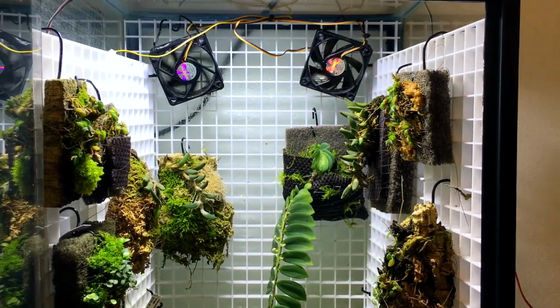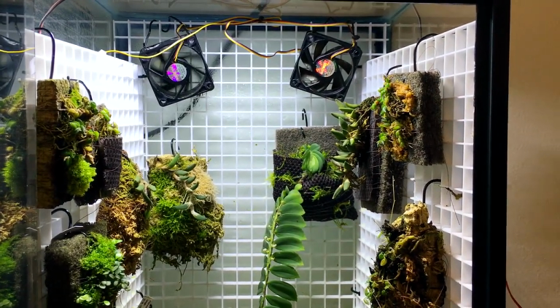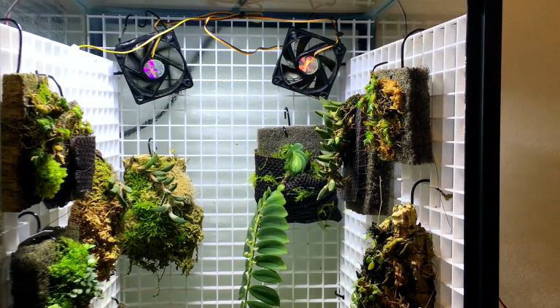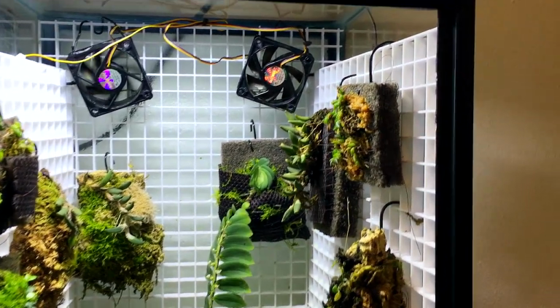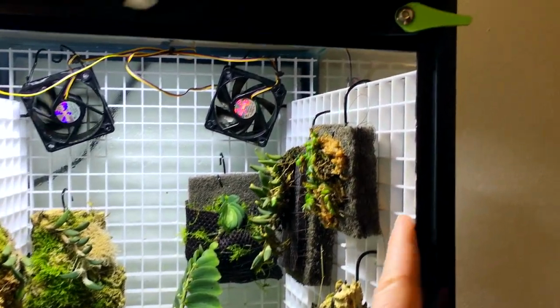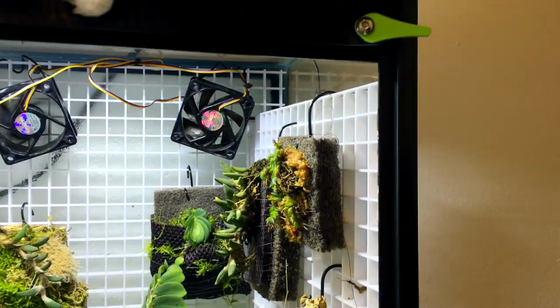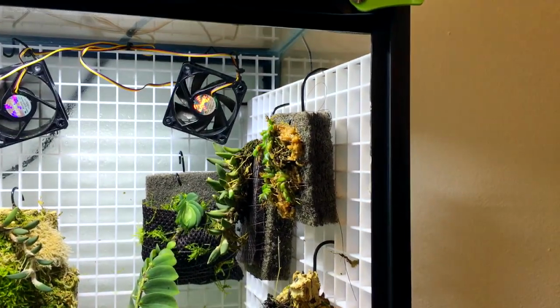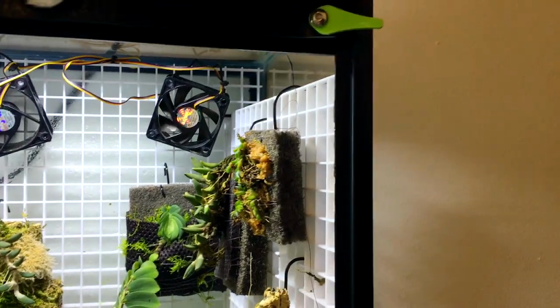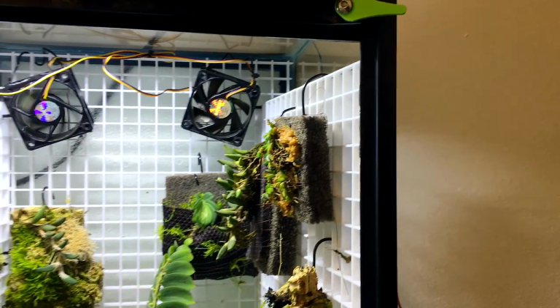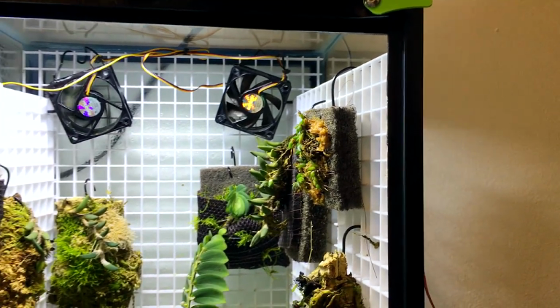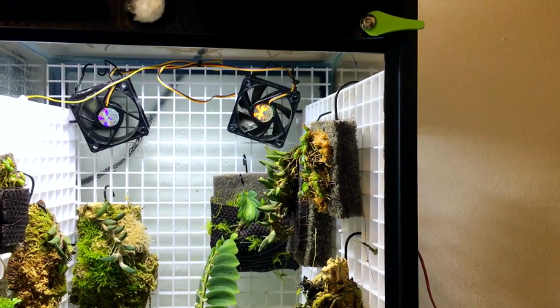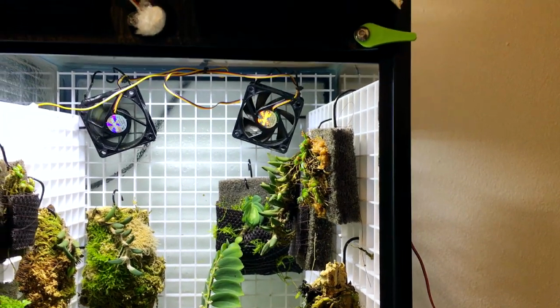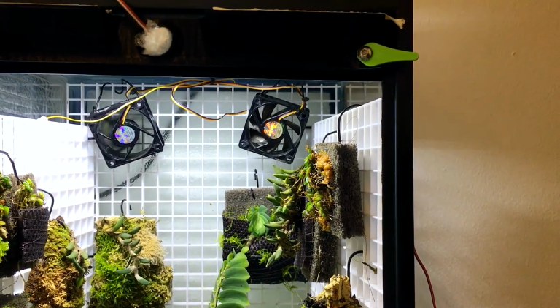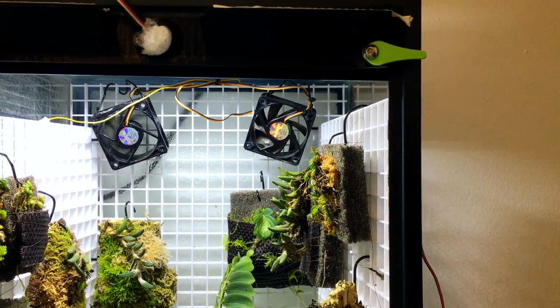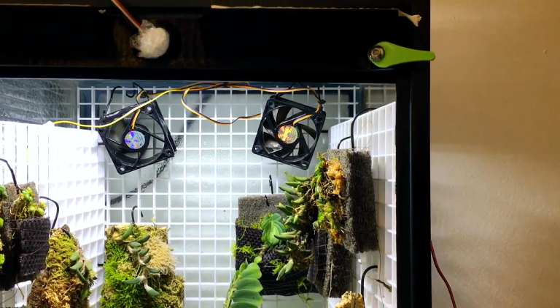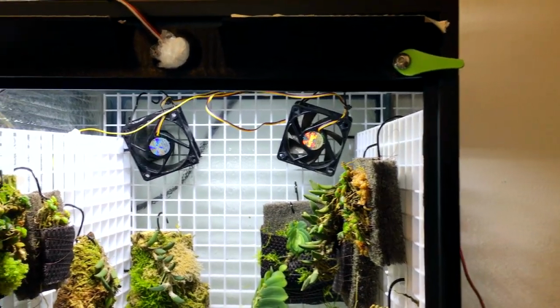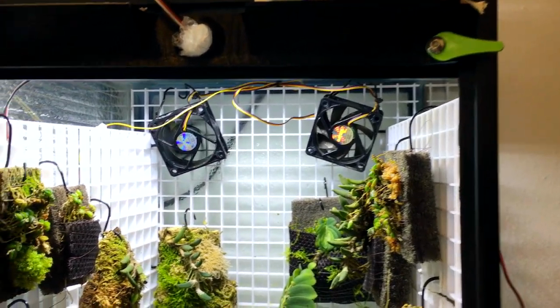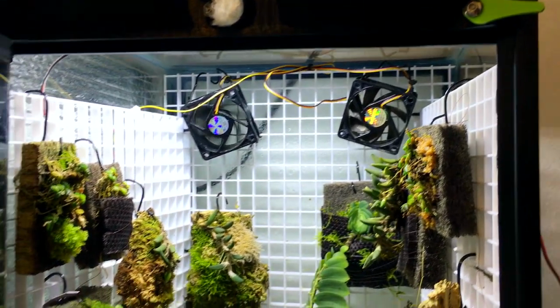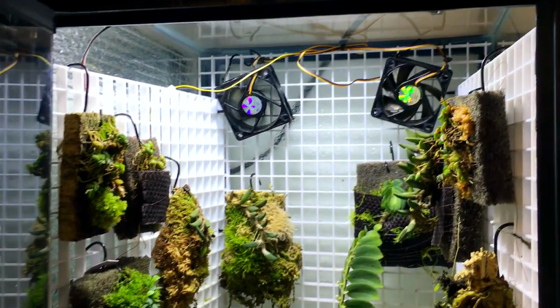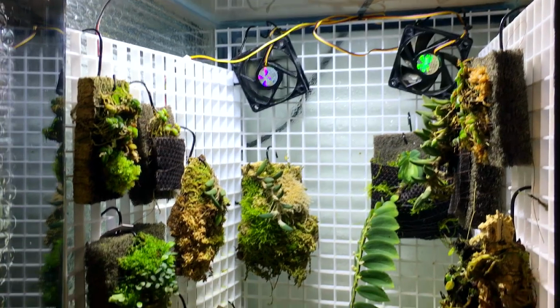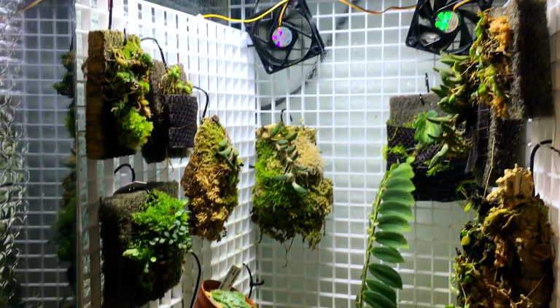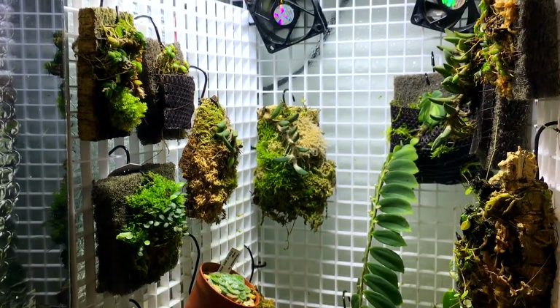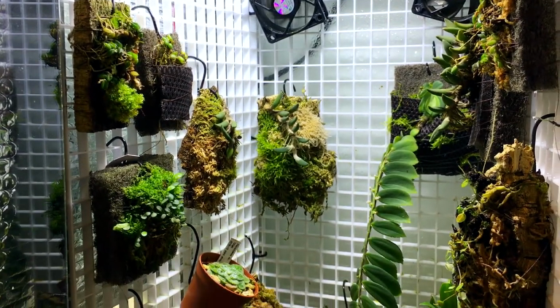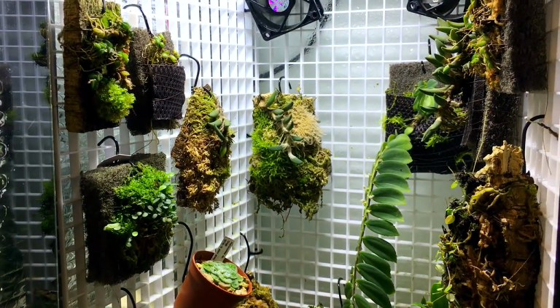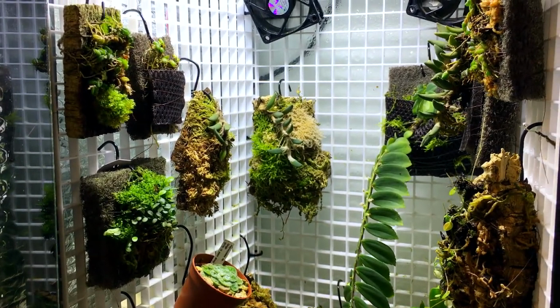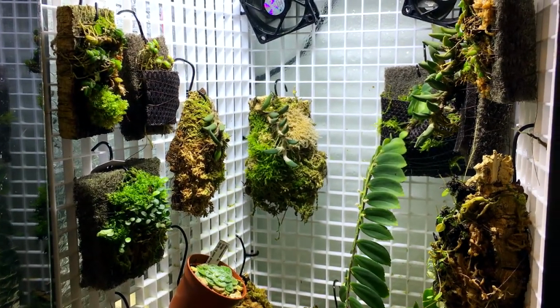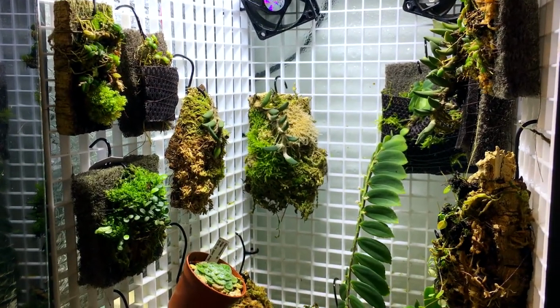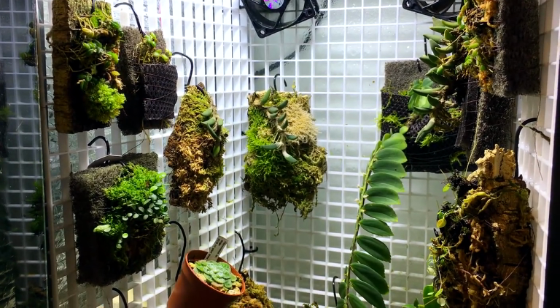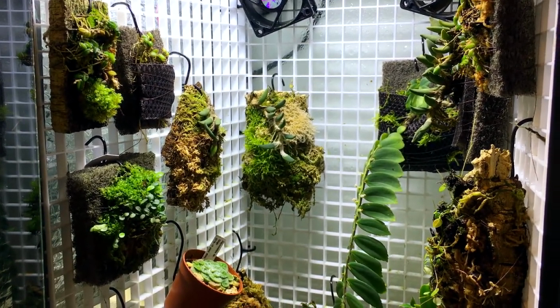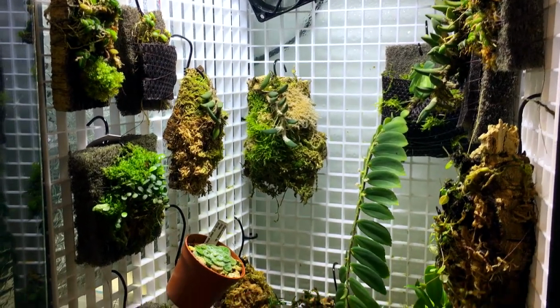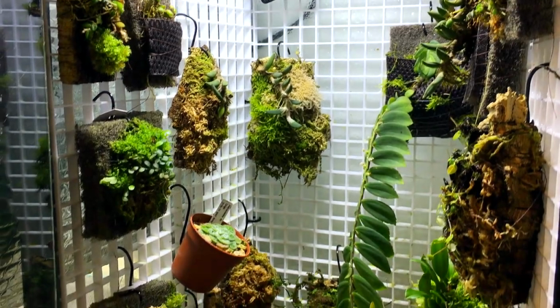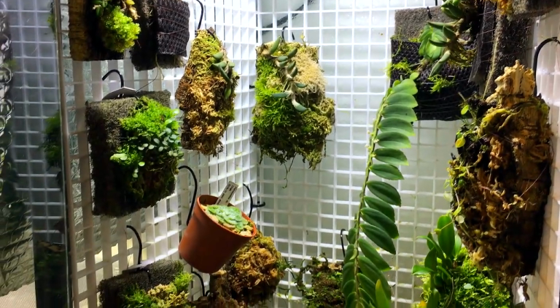I glued the pieces in here along the front edges to hold it in place, and then you can just hang your epiphytic mounts. I have a video on my channel about creating epiphytic mounts as well as mounting plants on those mounts — check those out if you'd like to learn more.